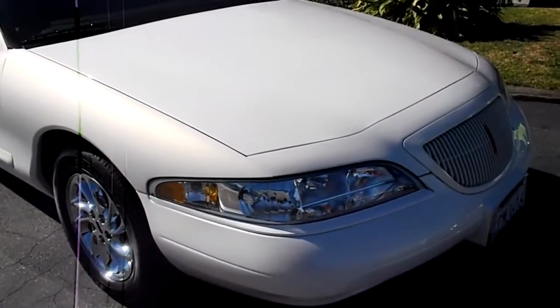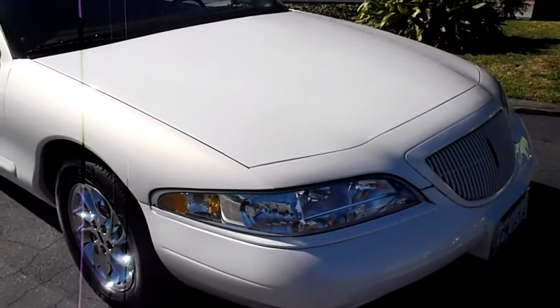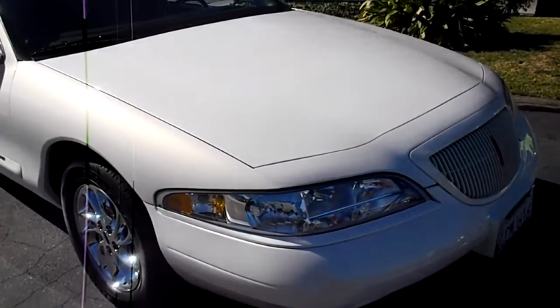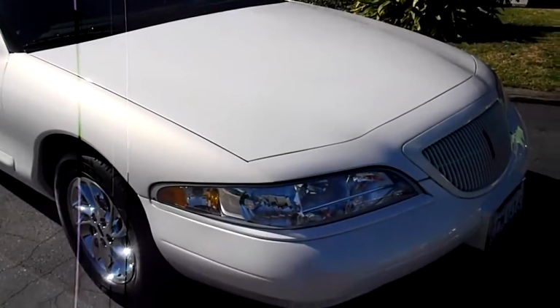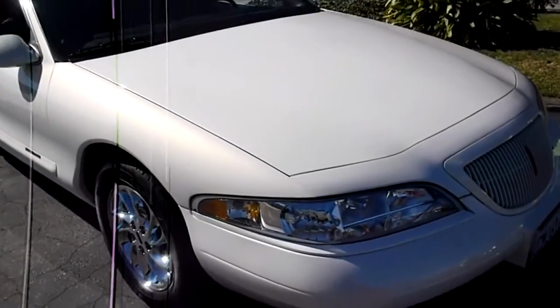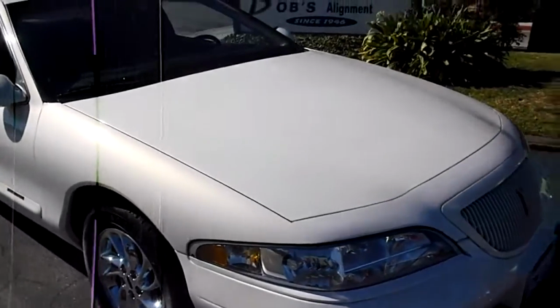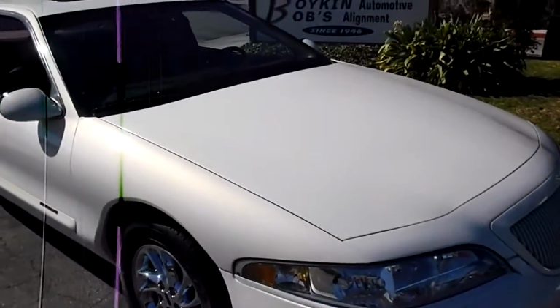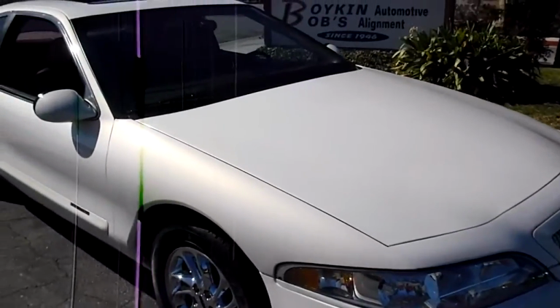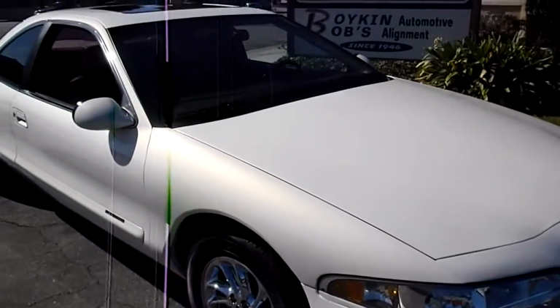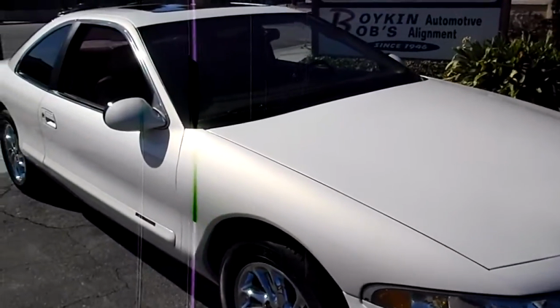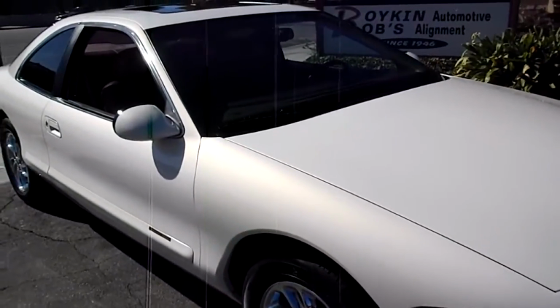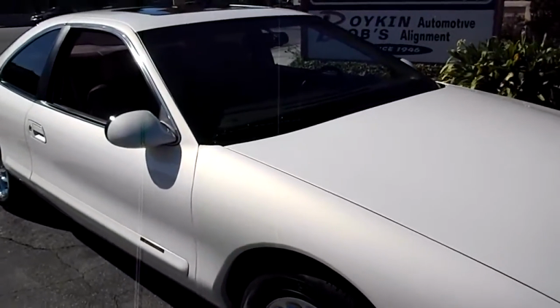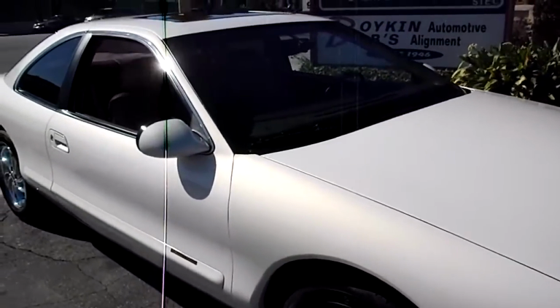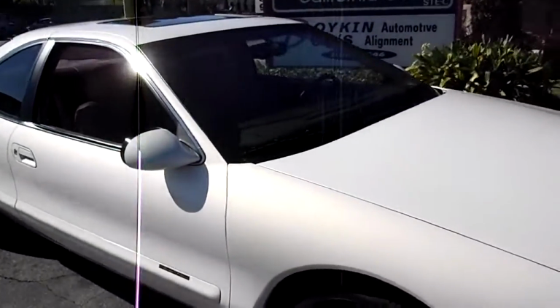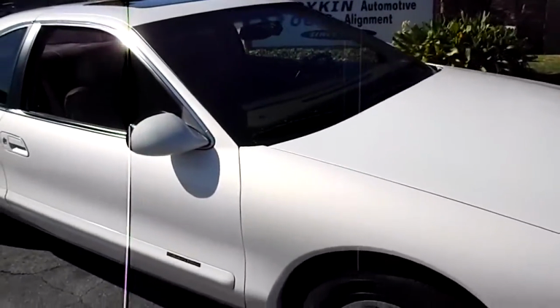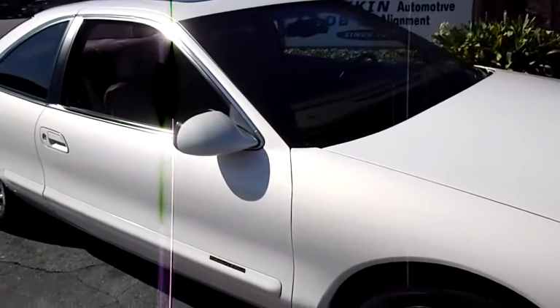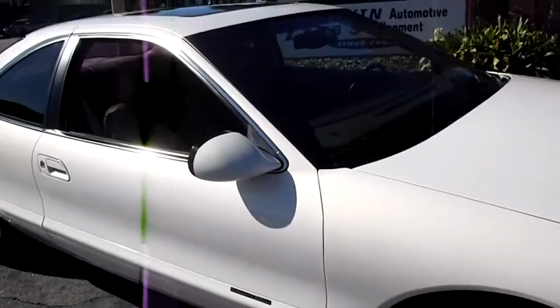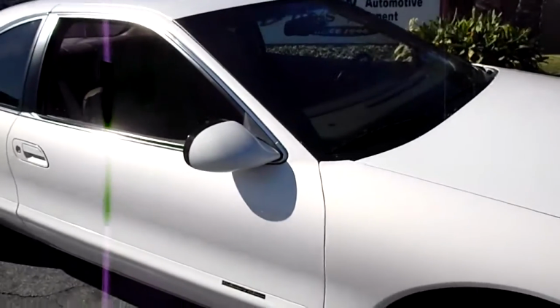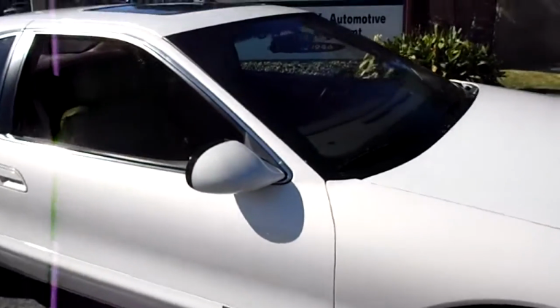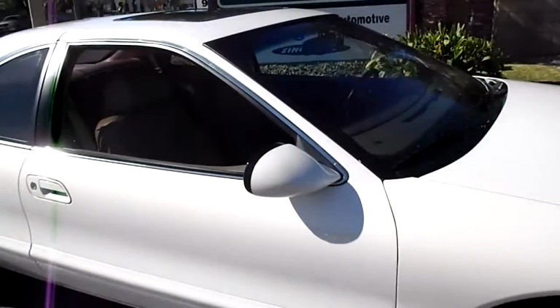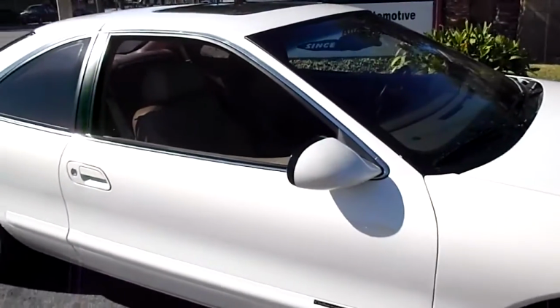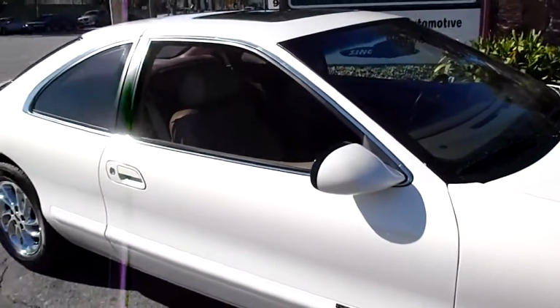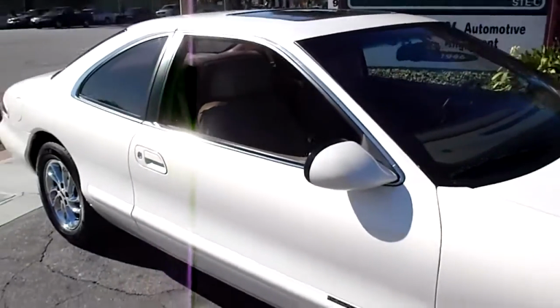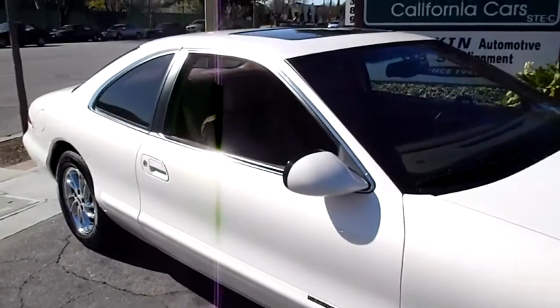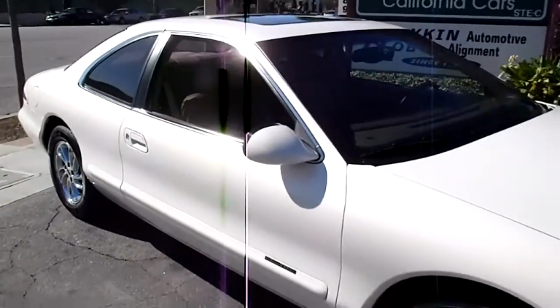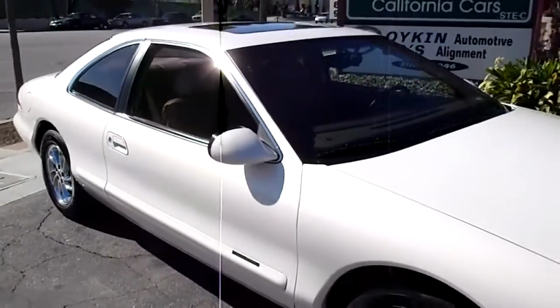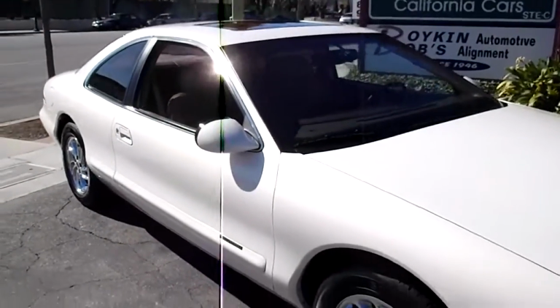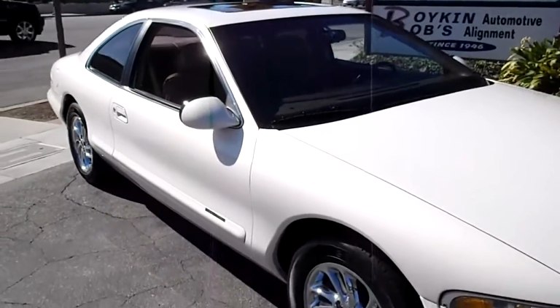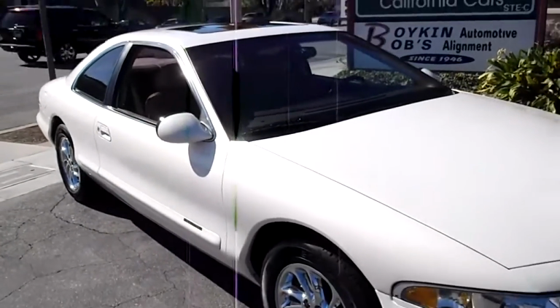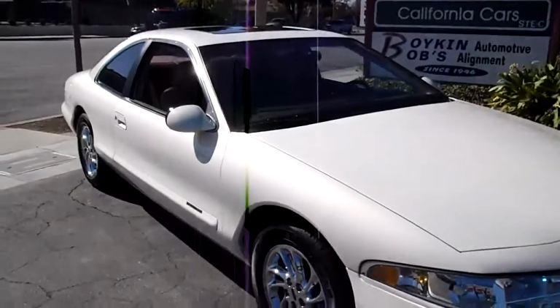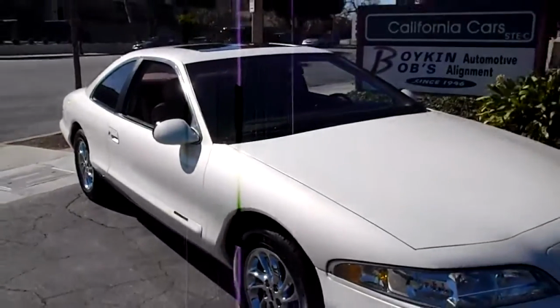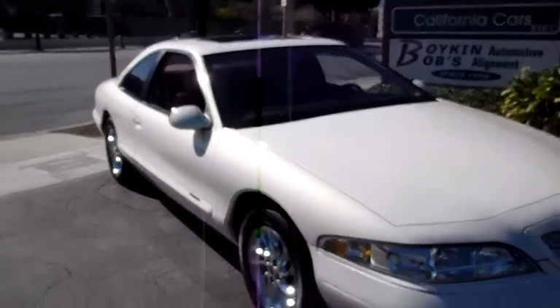You can drive it on a daily basis. You can buy this as a collector or you can buy it just as a brand new 1998 Lincoln and start using it. It's an amazing car.